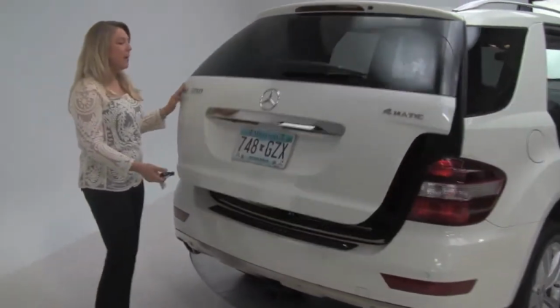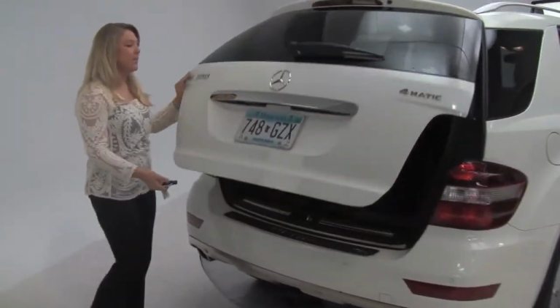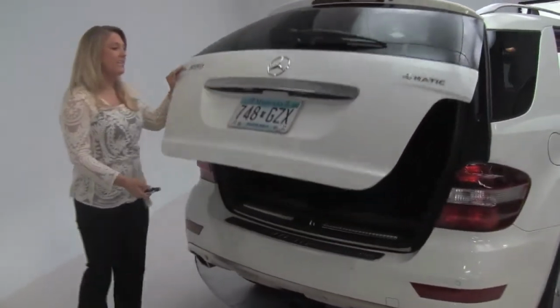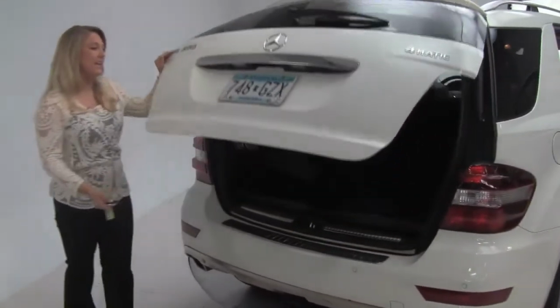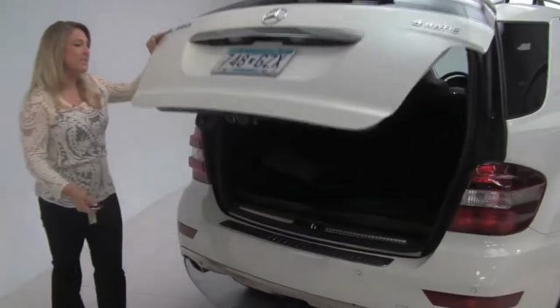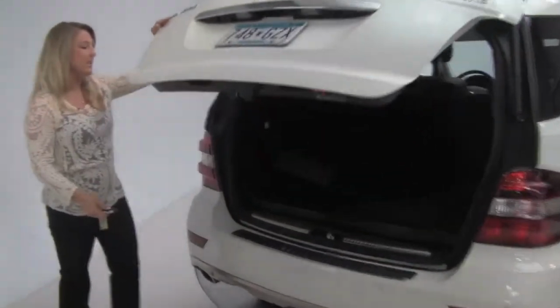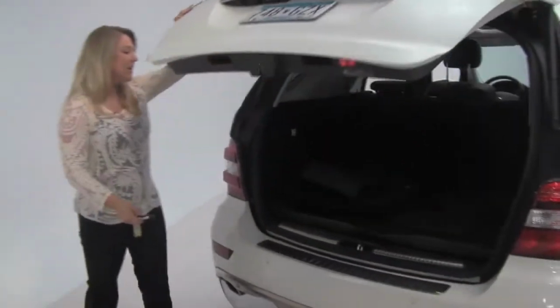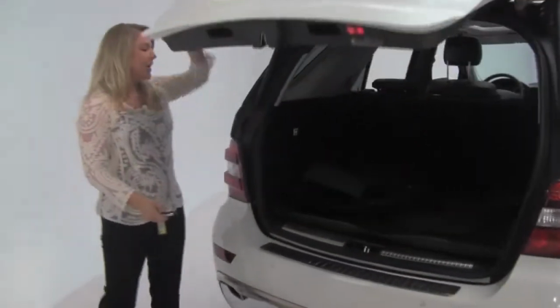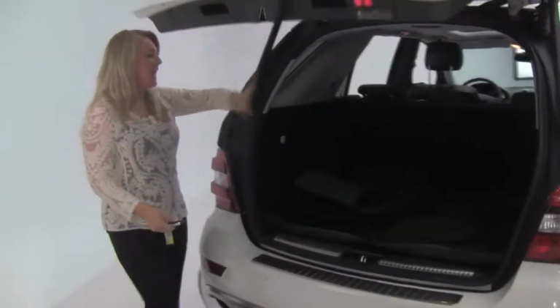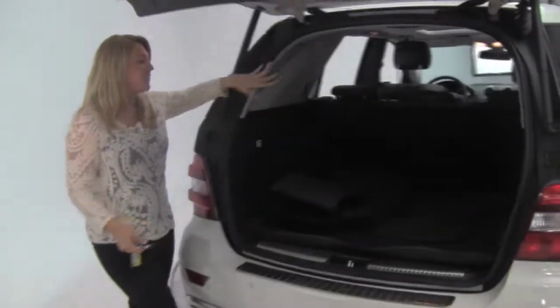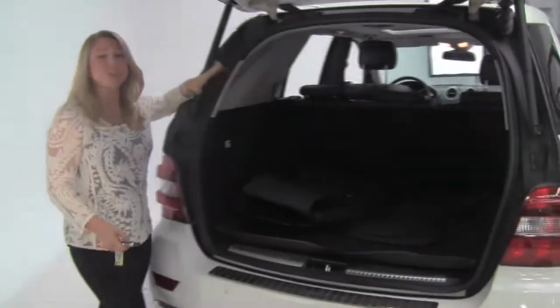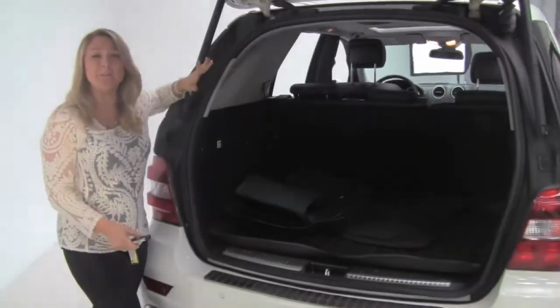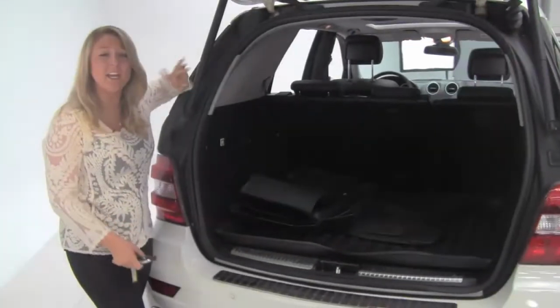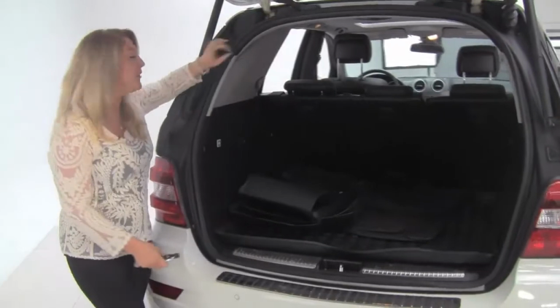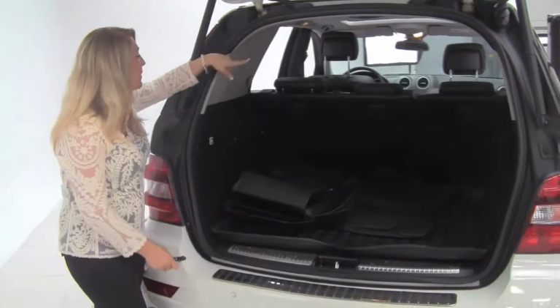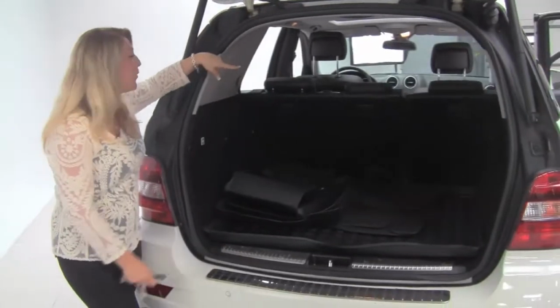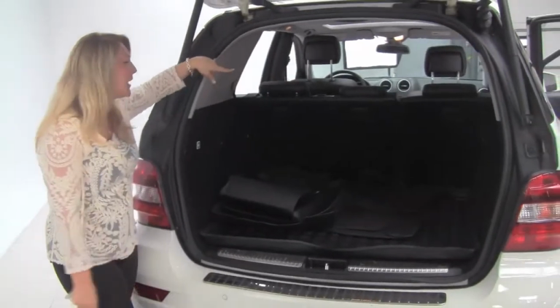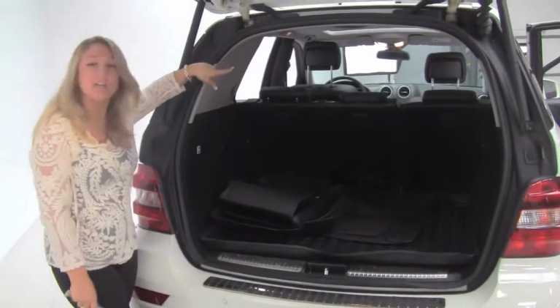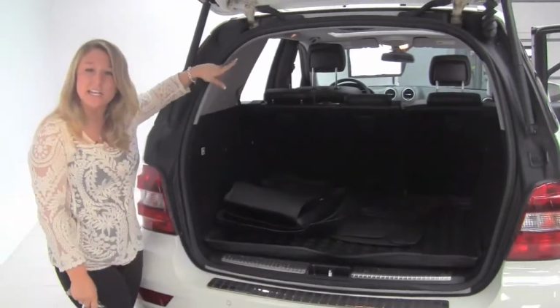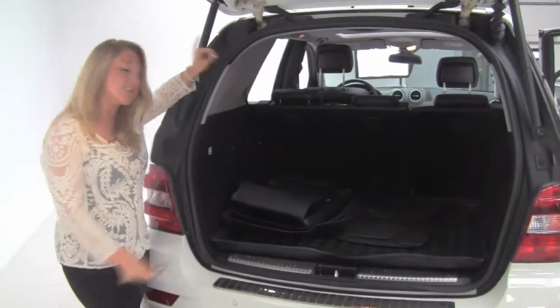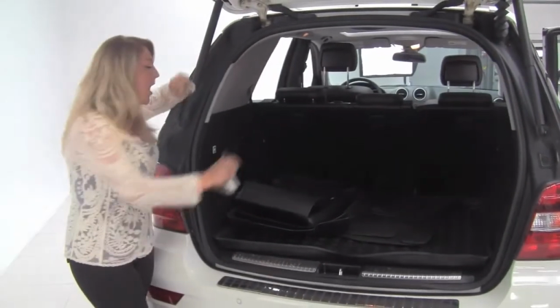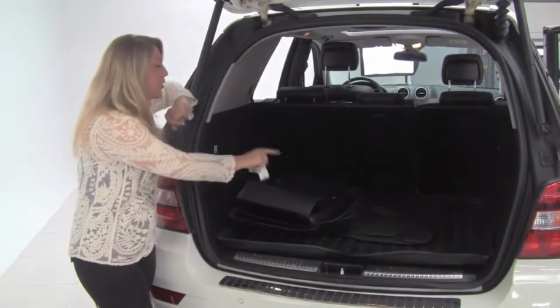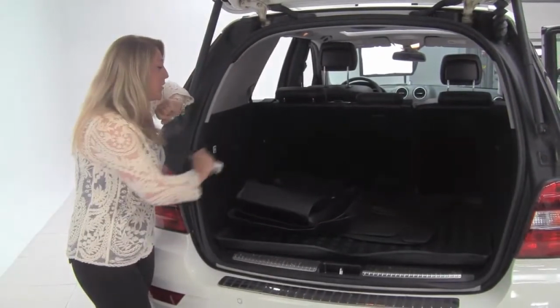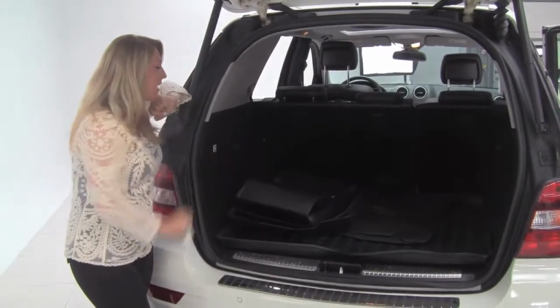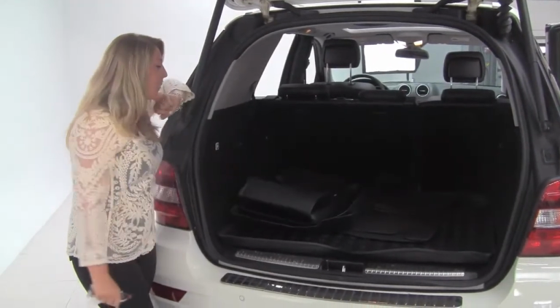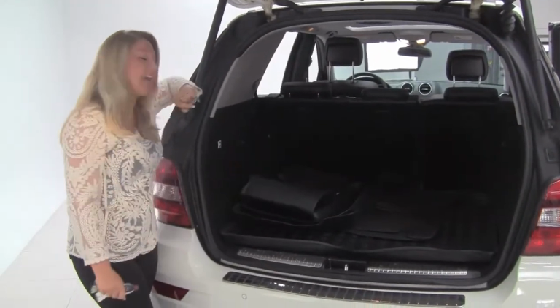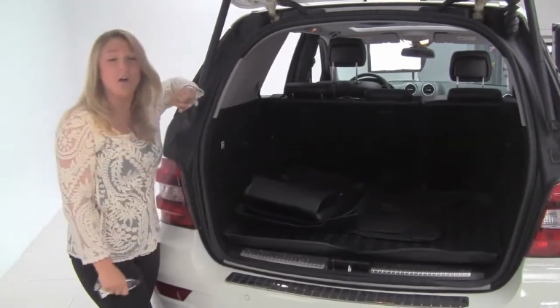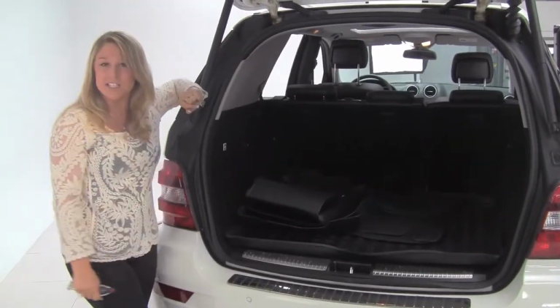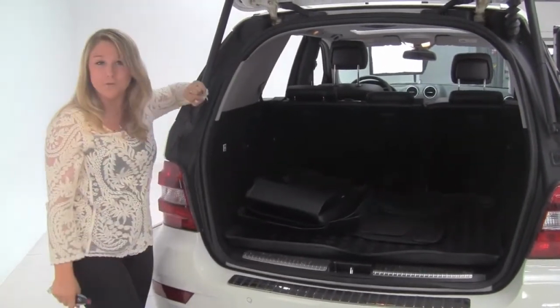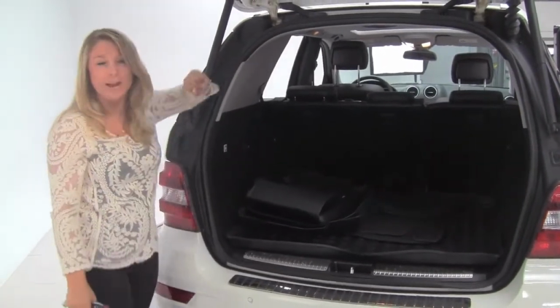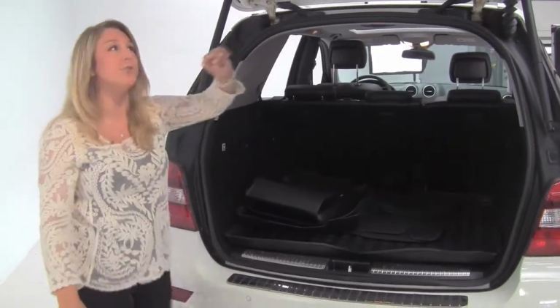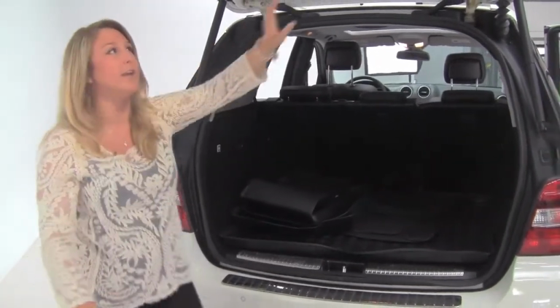Power lift gate, lots of cargo space back here, split folding rear seats, also a full set of carpeted and all-season floor mats for you.